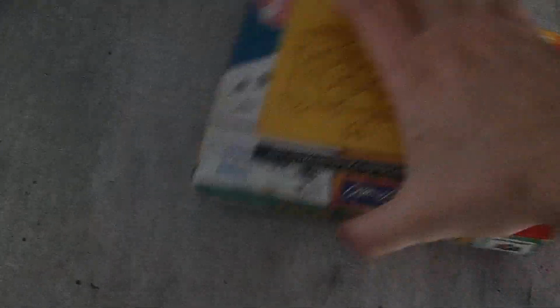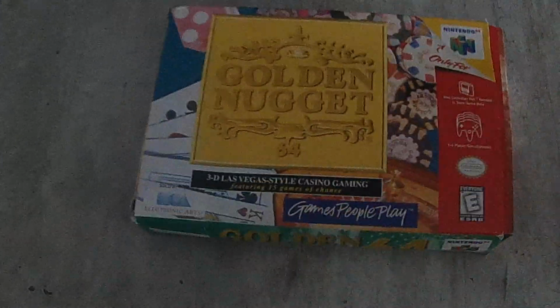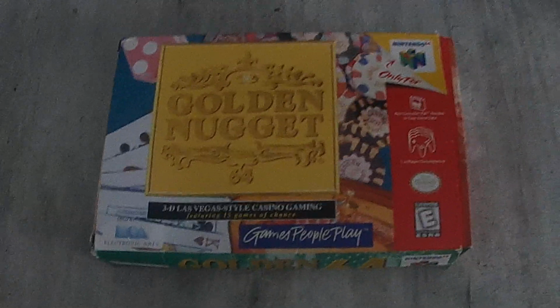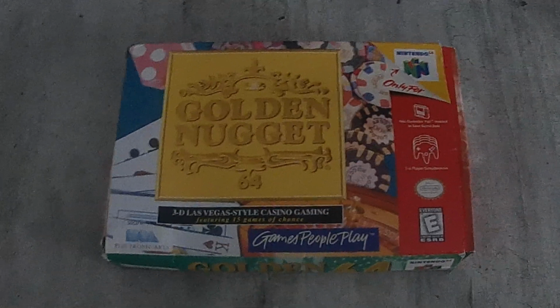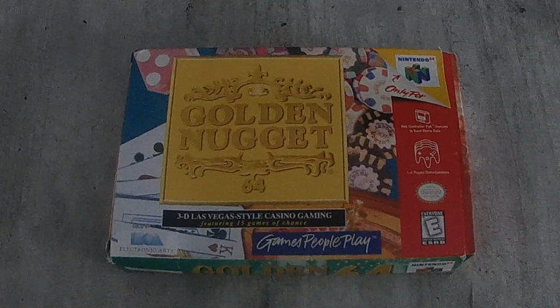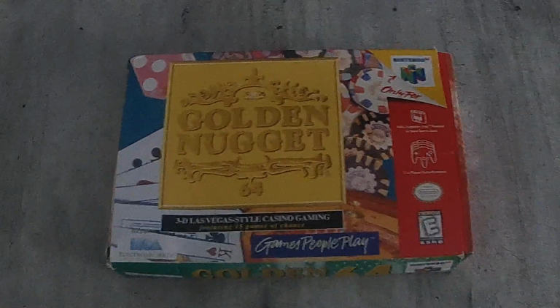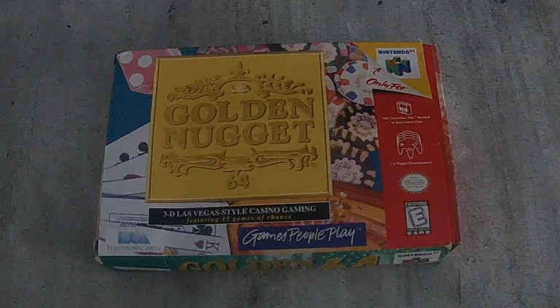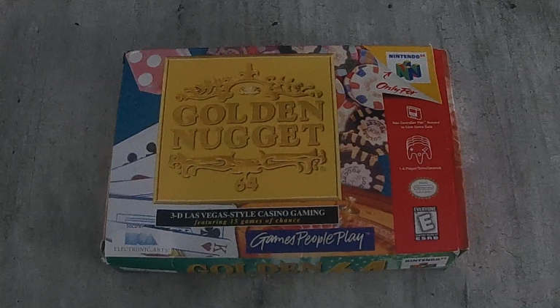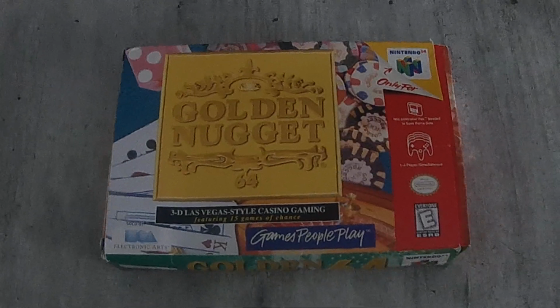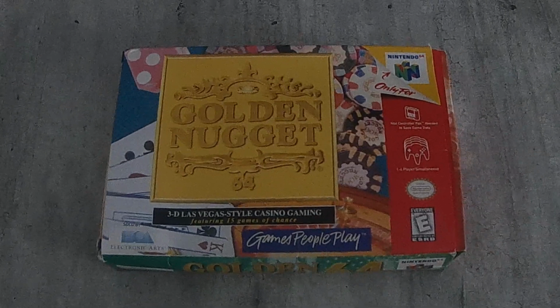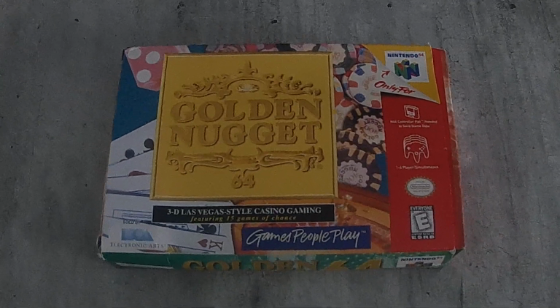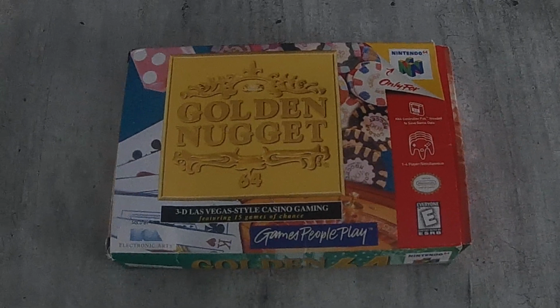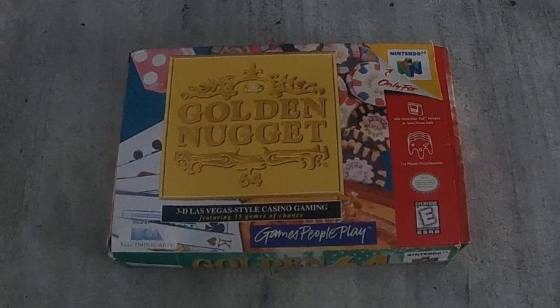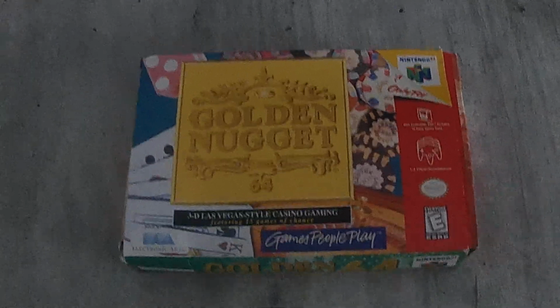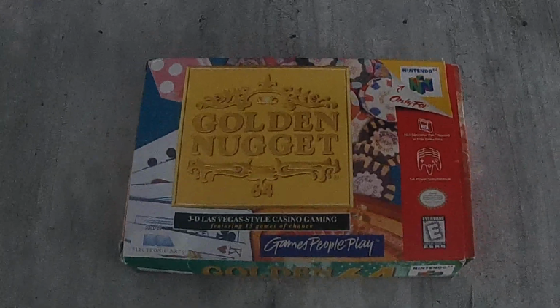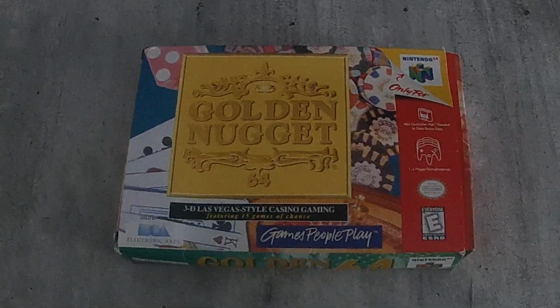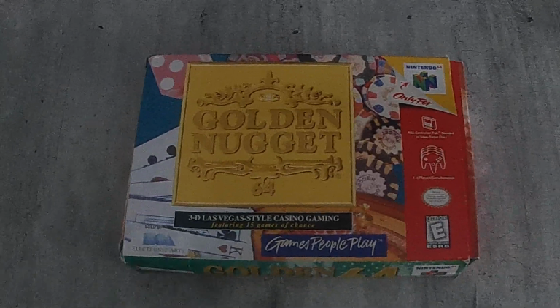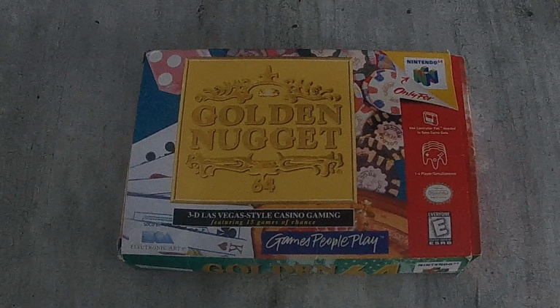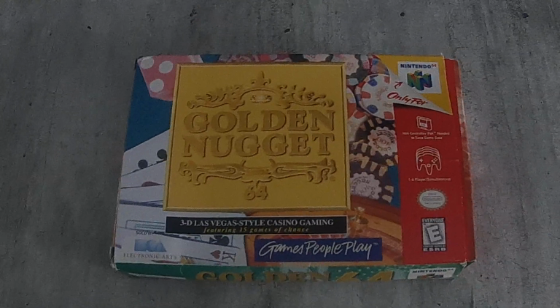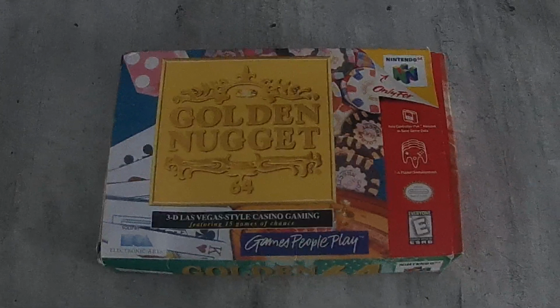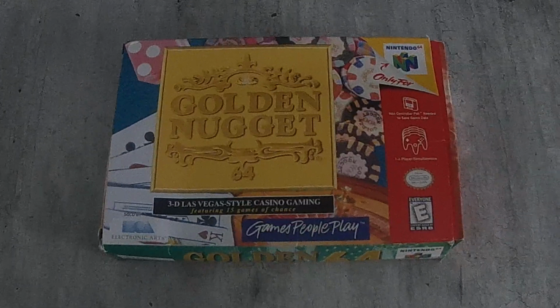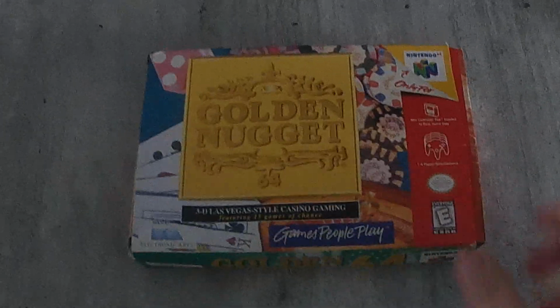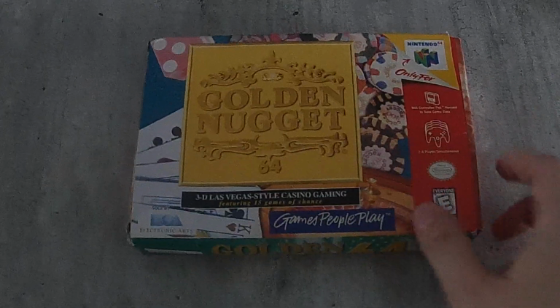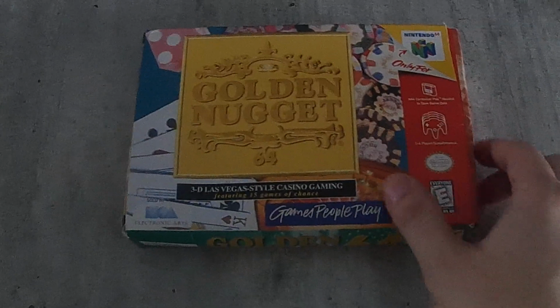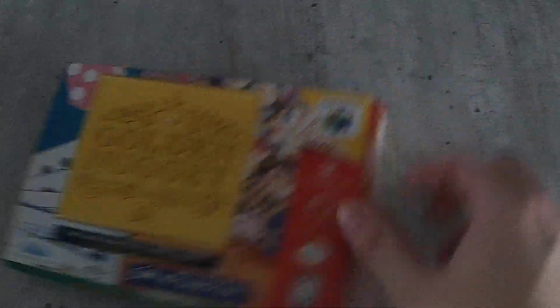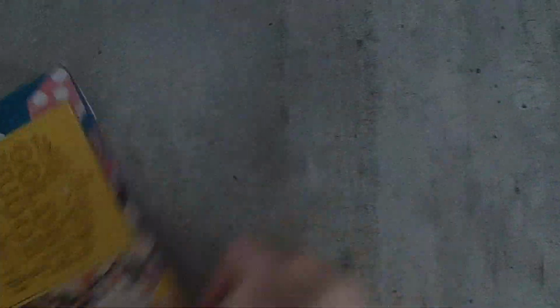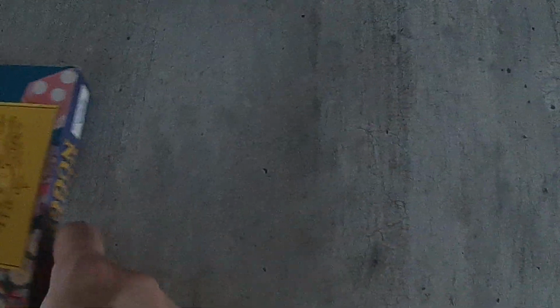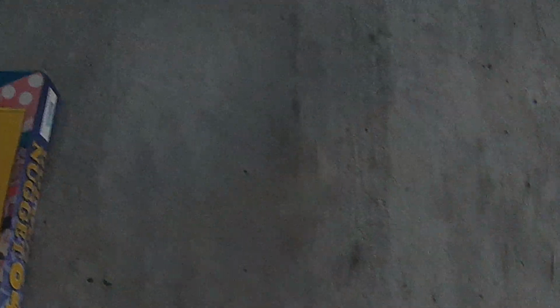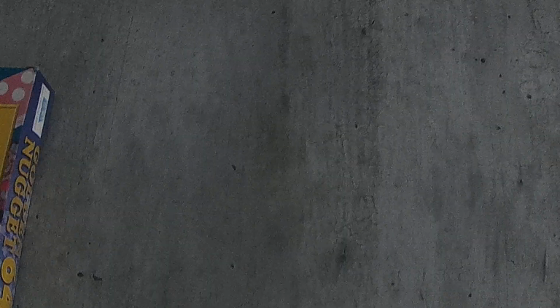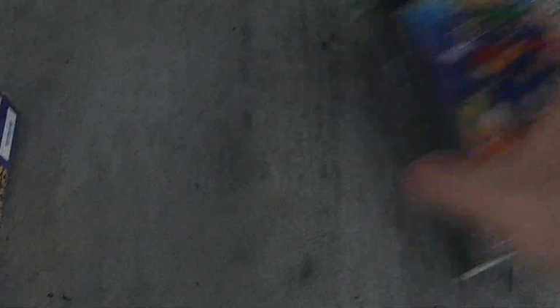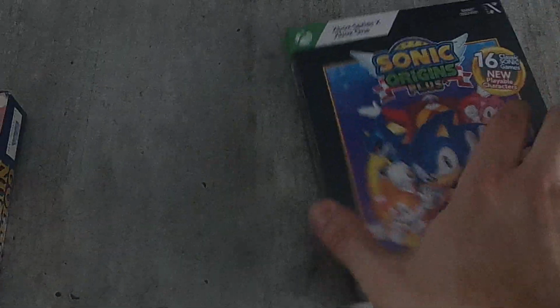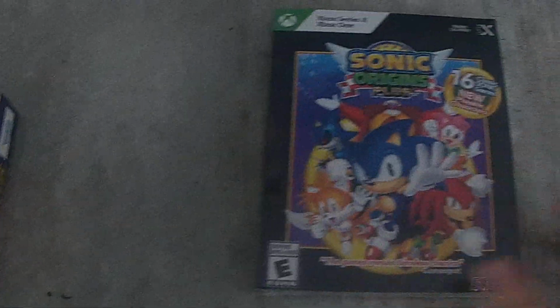I picked up the box for Golden Nugget 64 — I got this off eBay. It was actually a complete copy, so now I made the best copy out of mine. Now I have a complete copy of Golden Nugget to add to my collection, since this didn't have the box before.